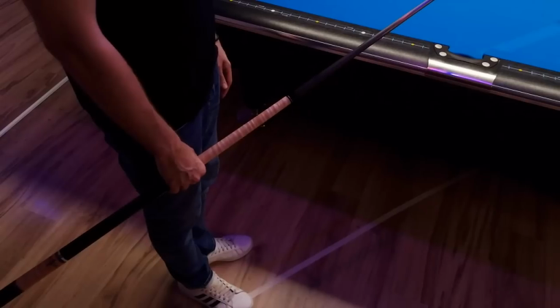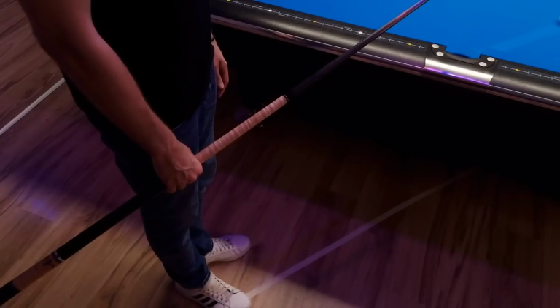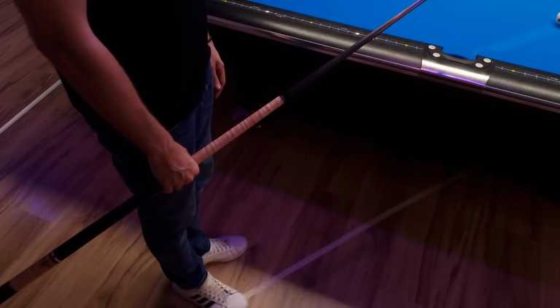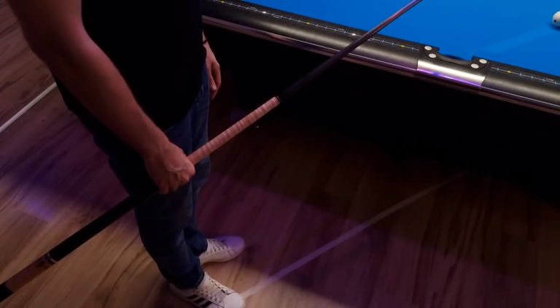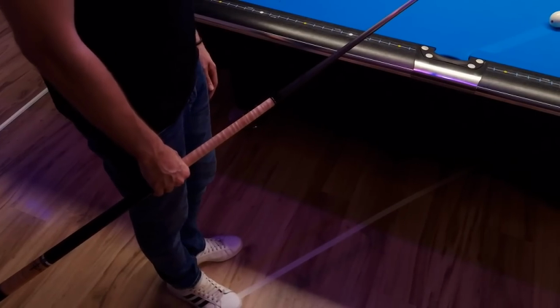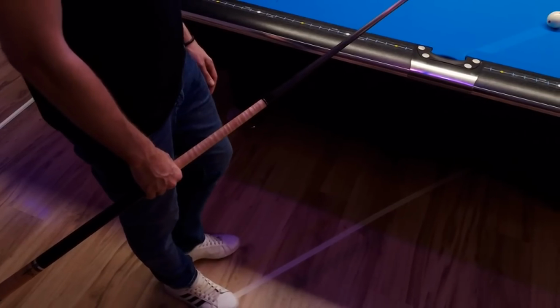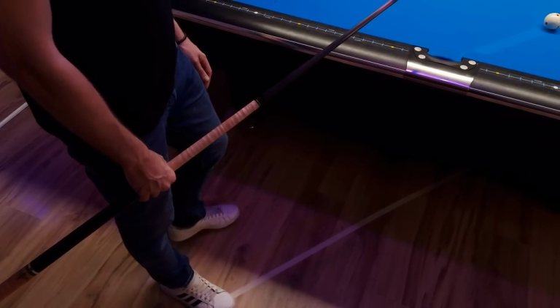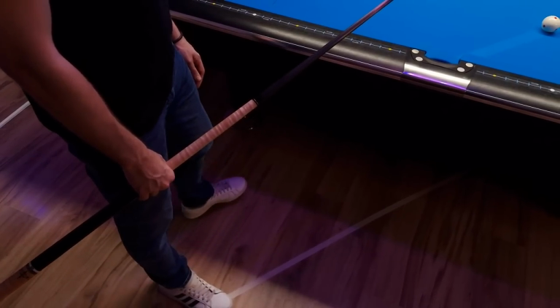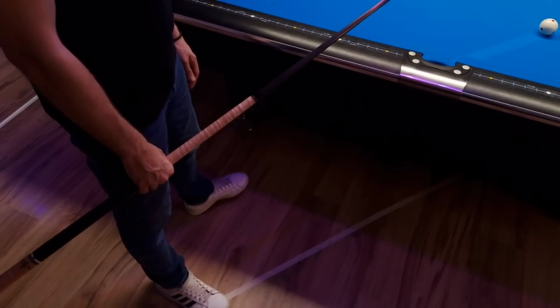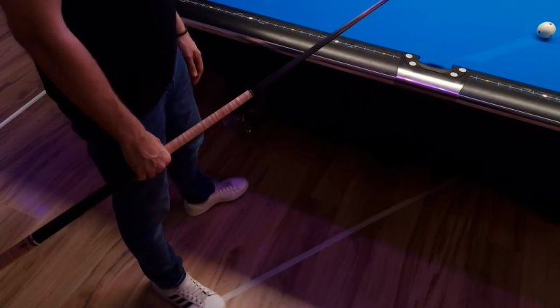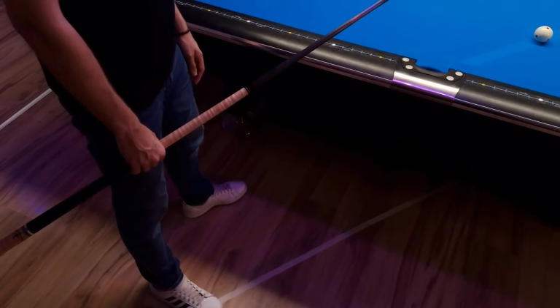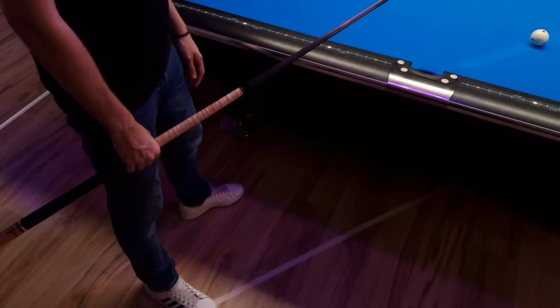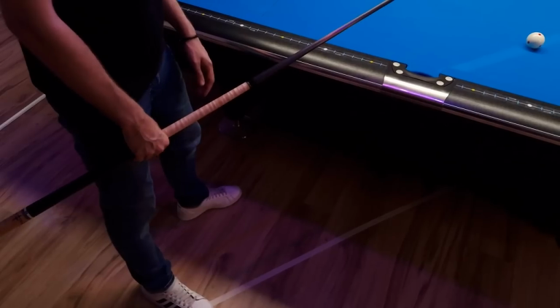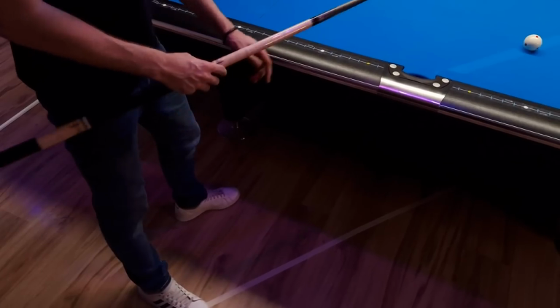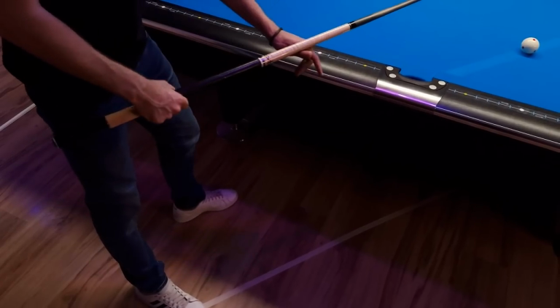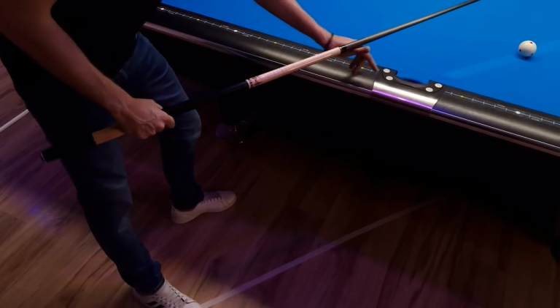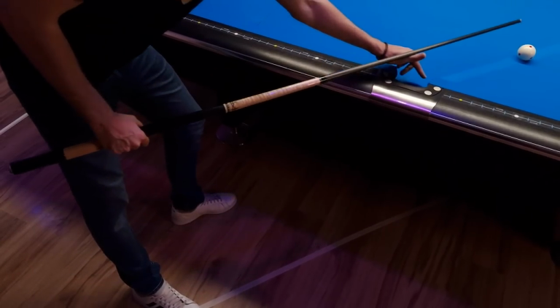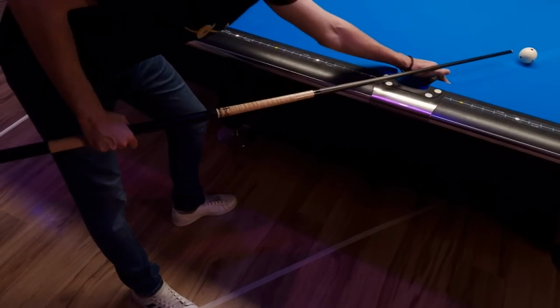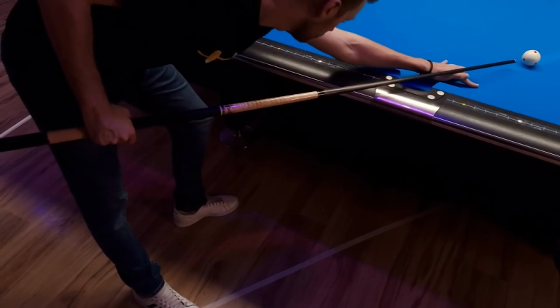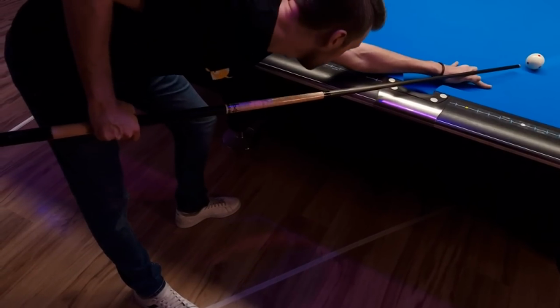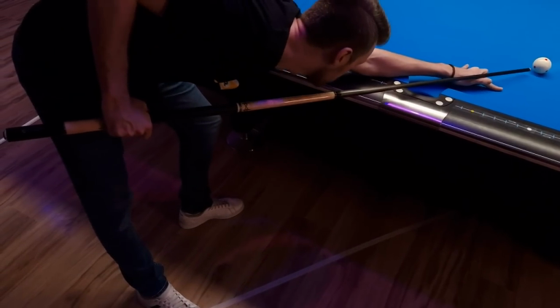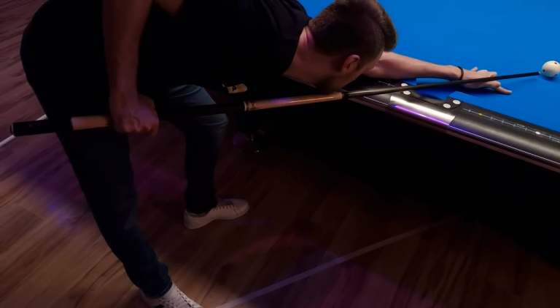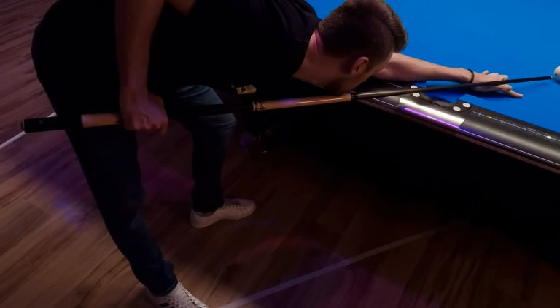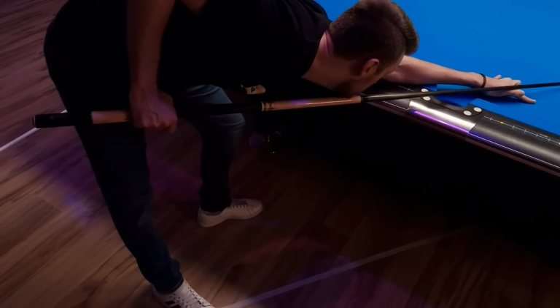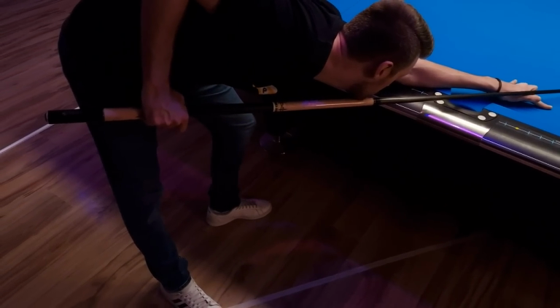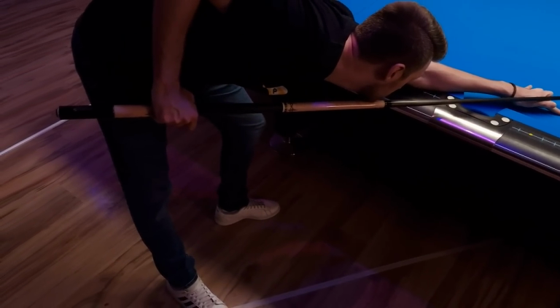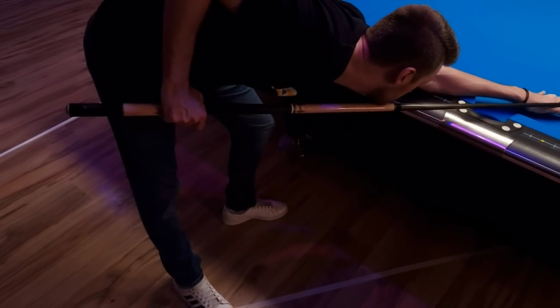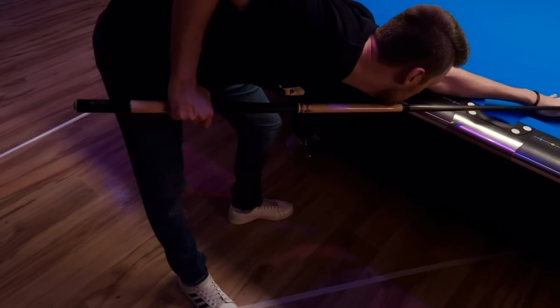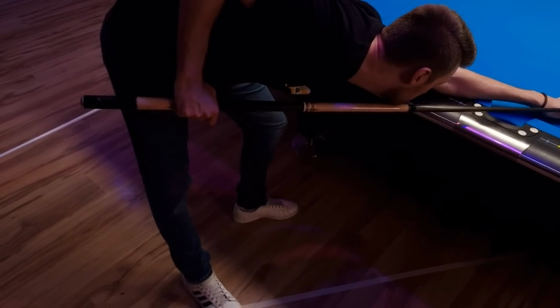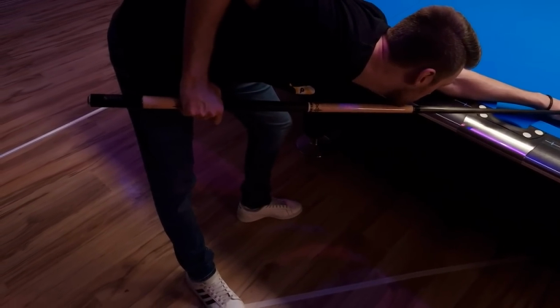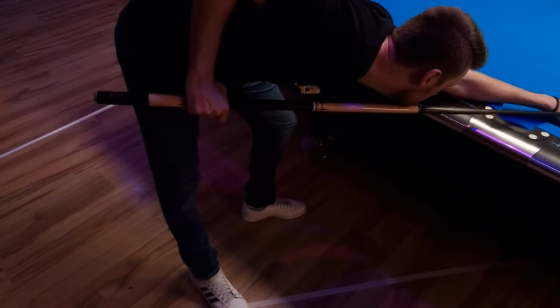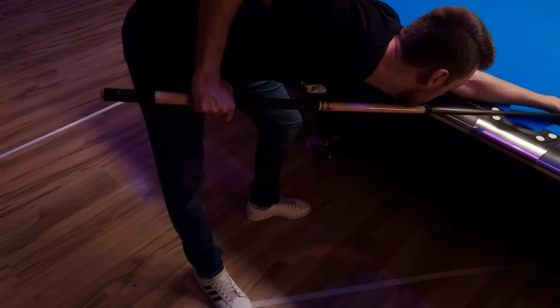Today I want to show you how you have to stand when you're playing pool. This is a very underrated topic because it can actually help you to cue as great as possible.